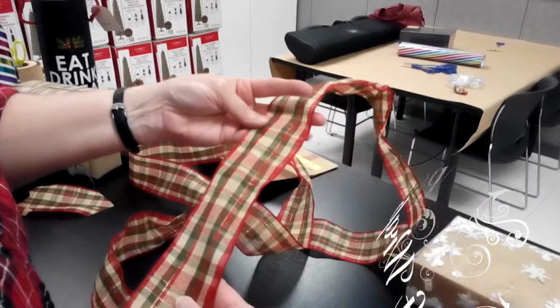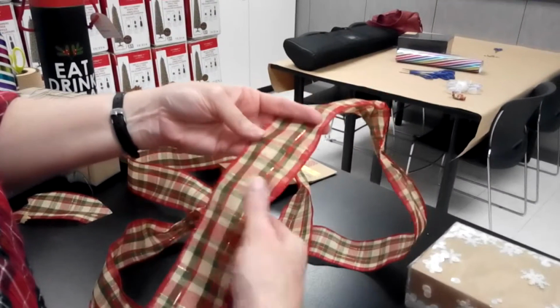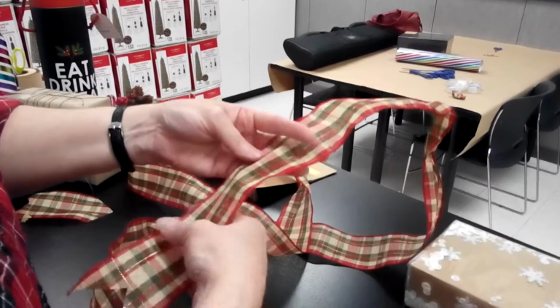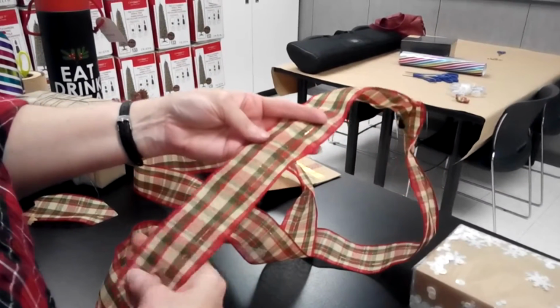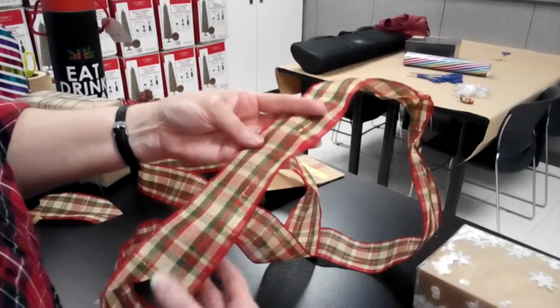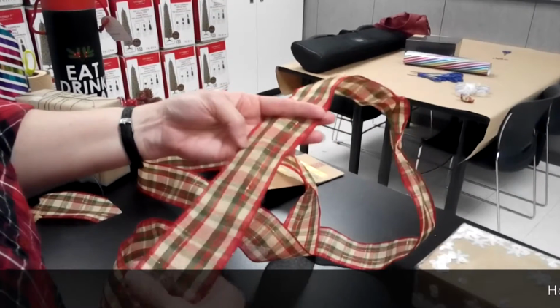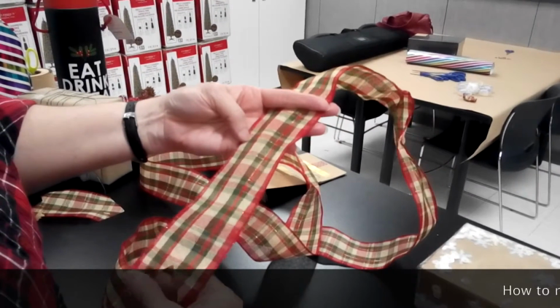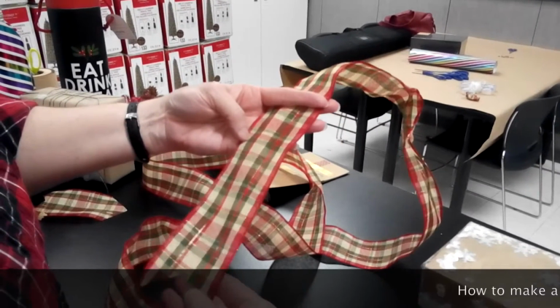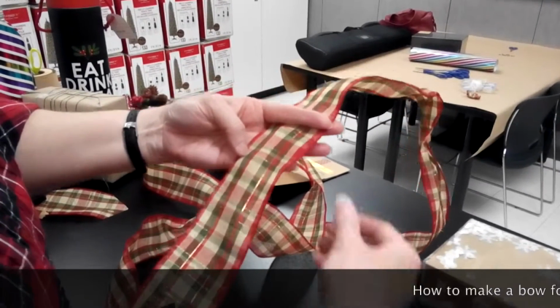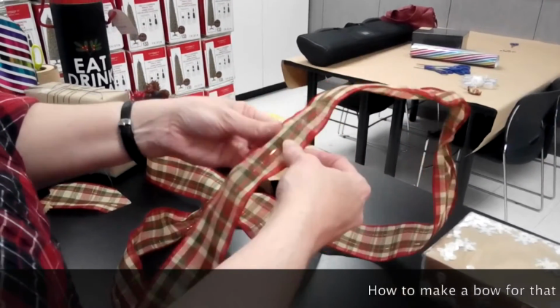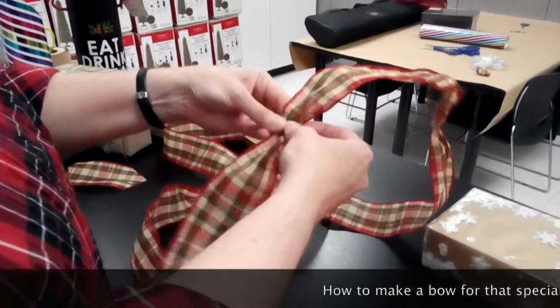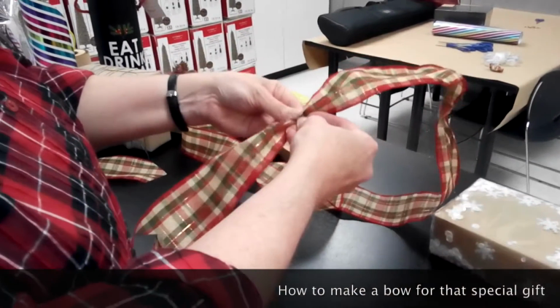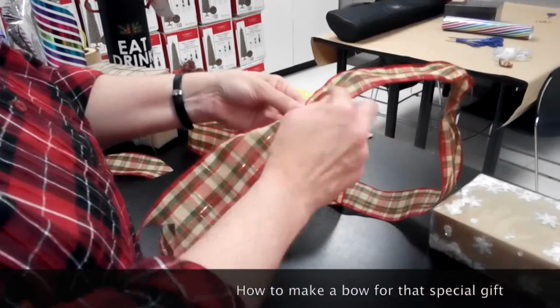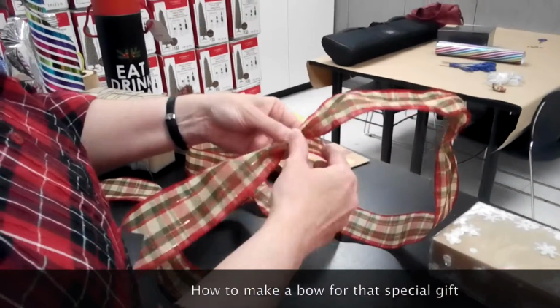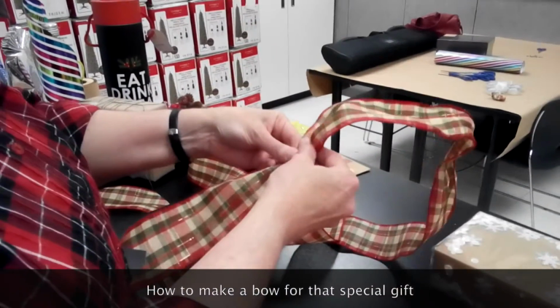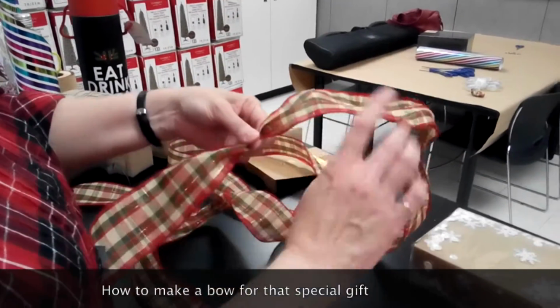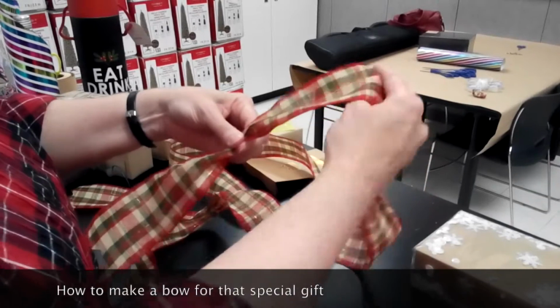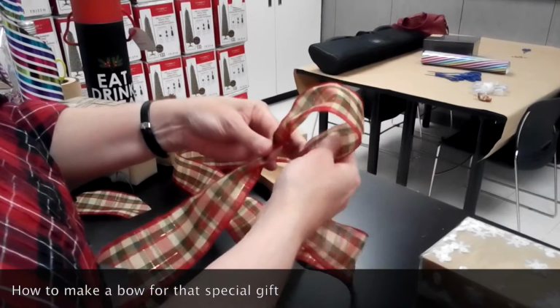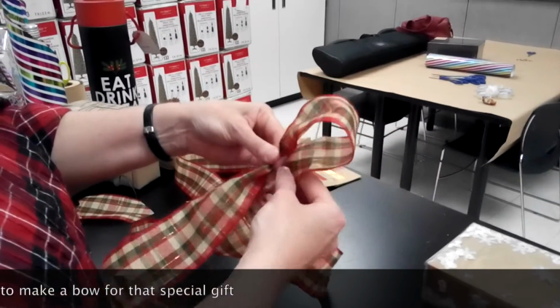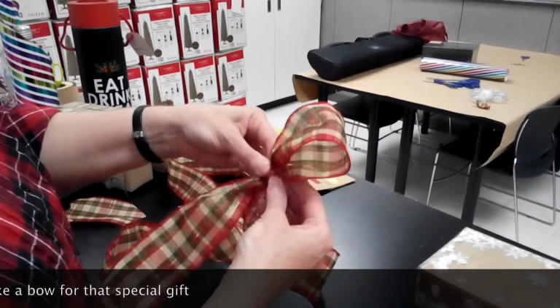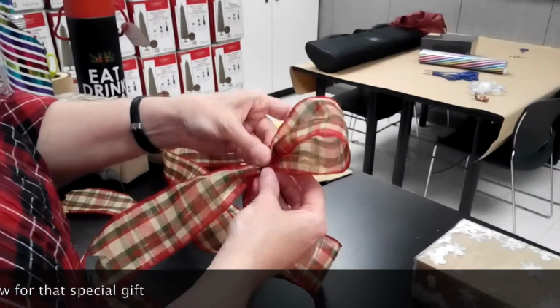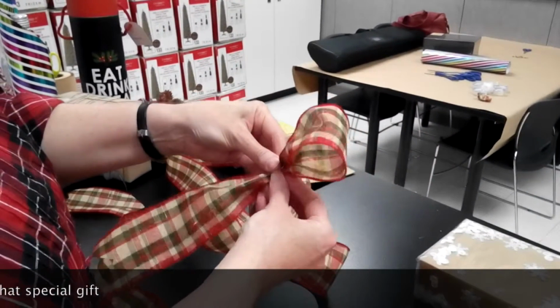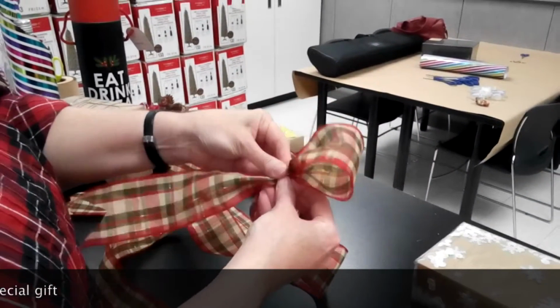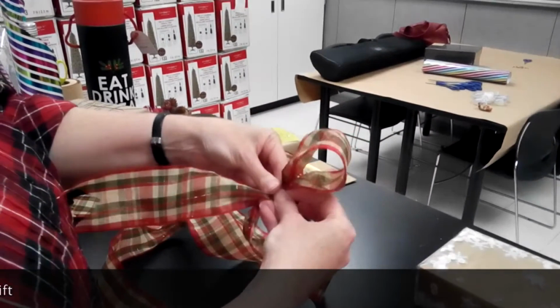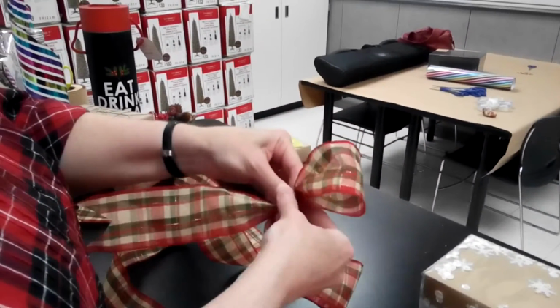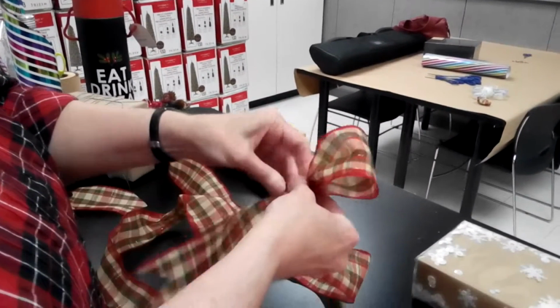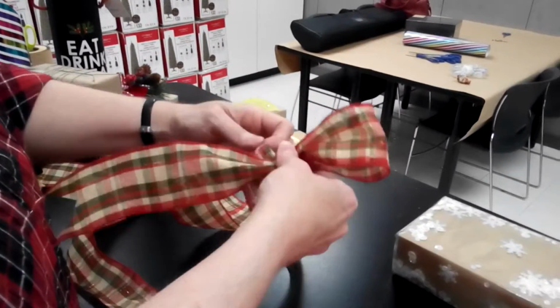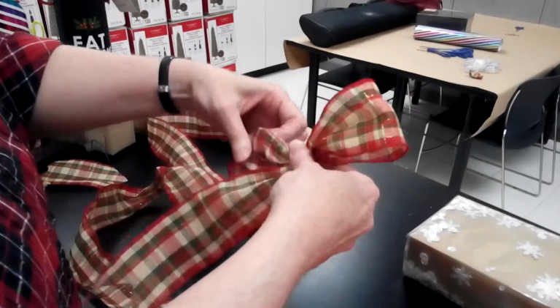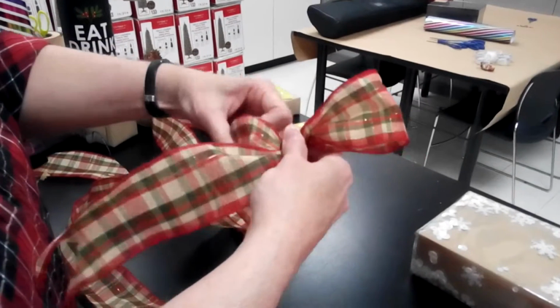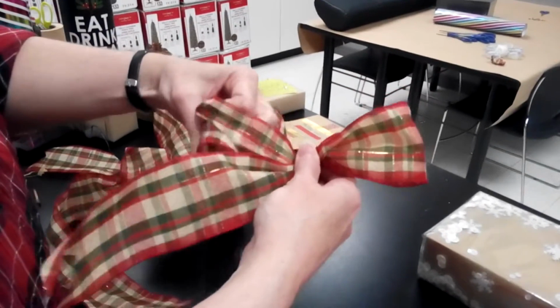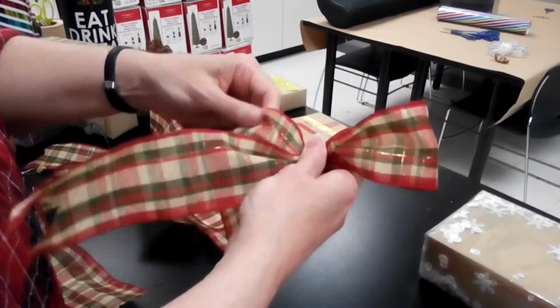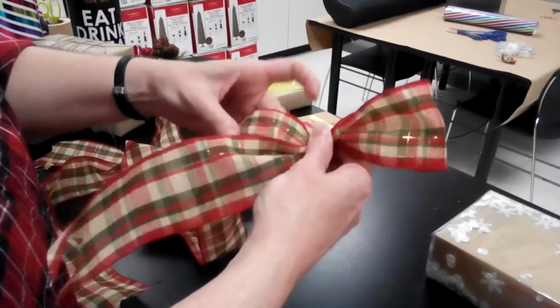Alright, so I'm going to start with my tail — however length you want to make it — and then this is going to be the center of my bow. So I'm going to make a loop, and I'm going to pinch it, and then make a loop coming out the other side.